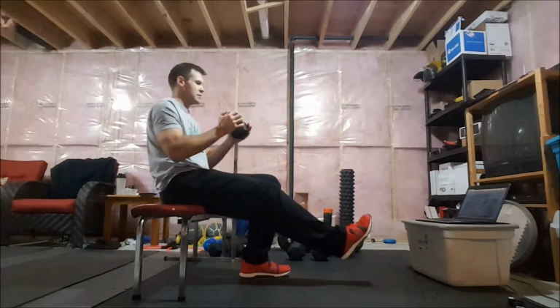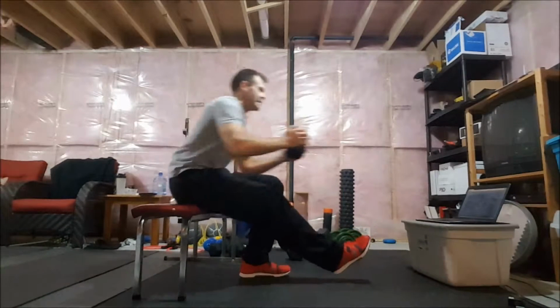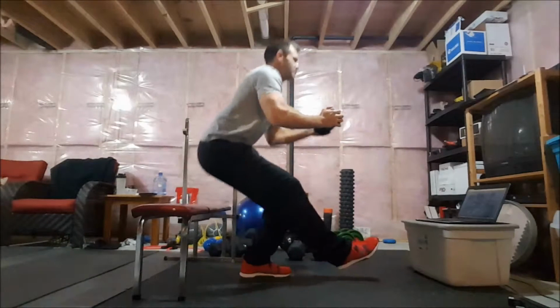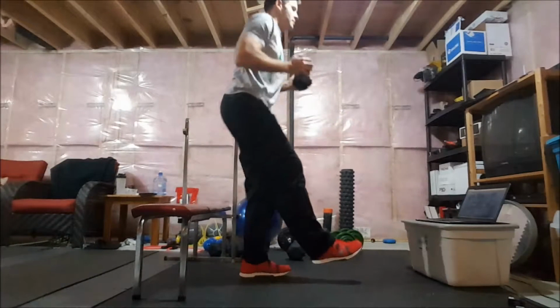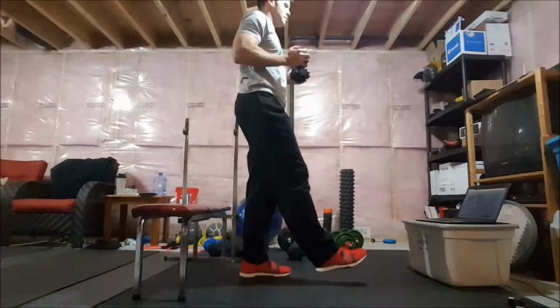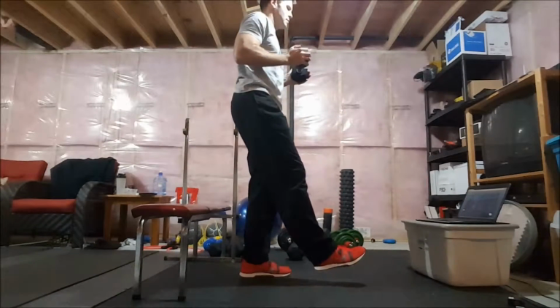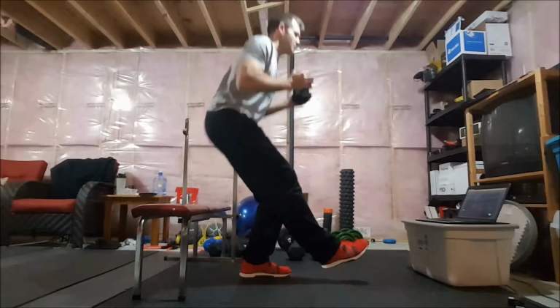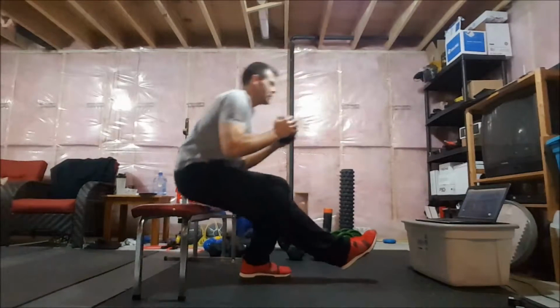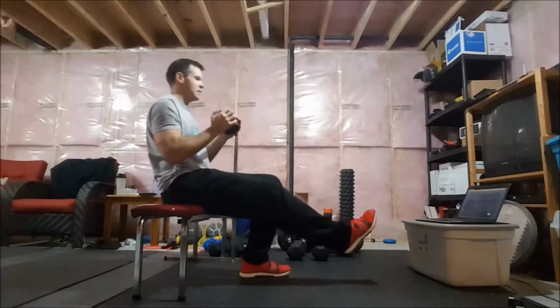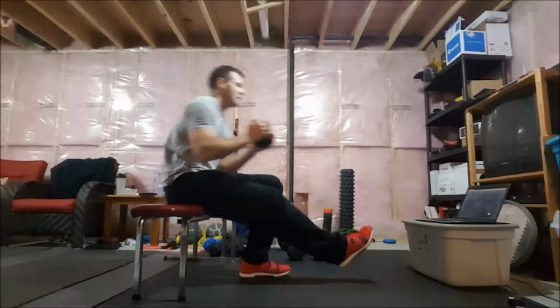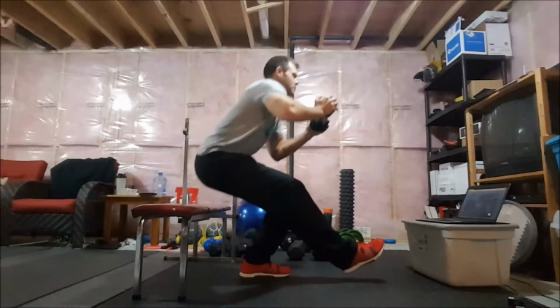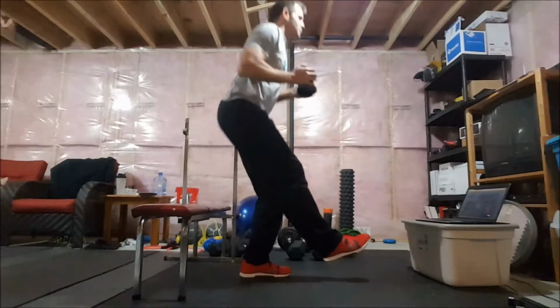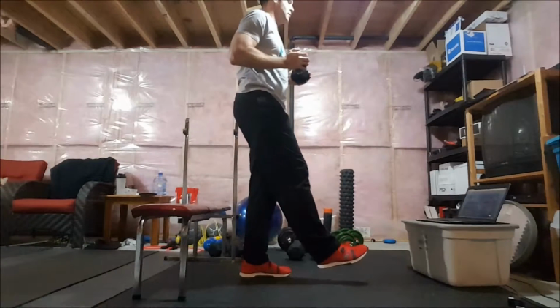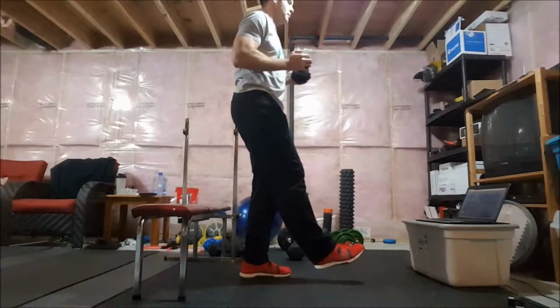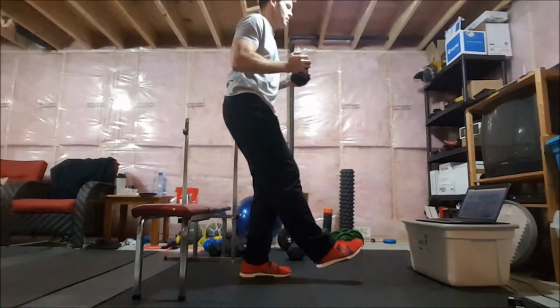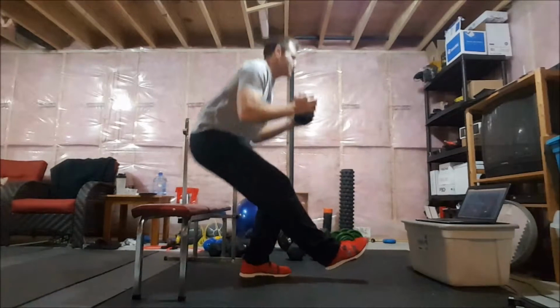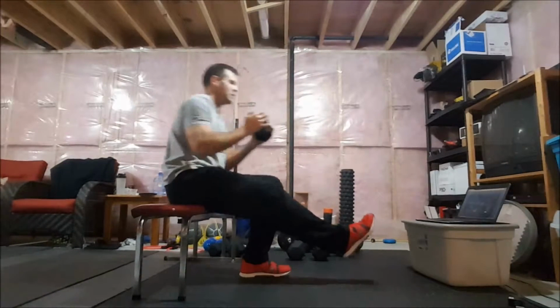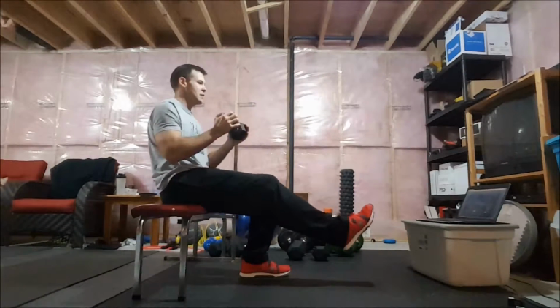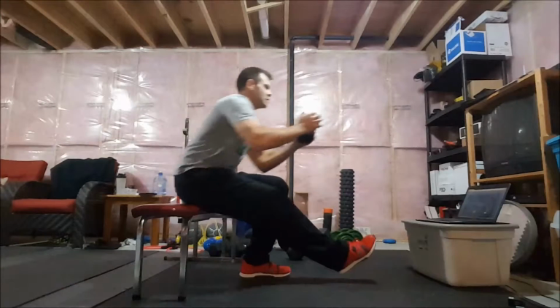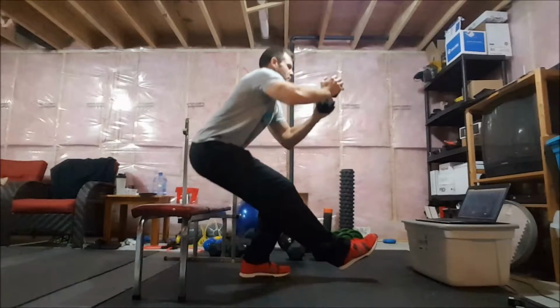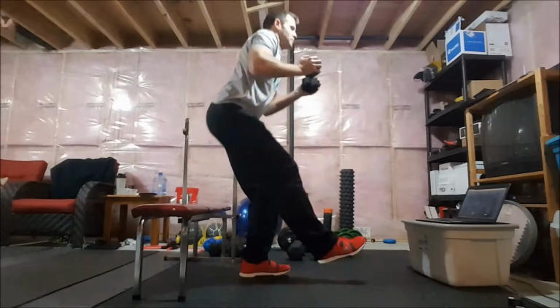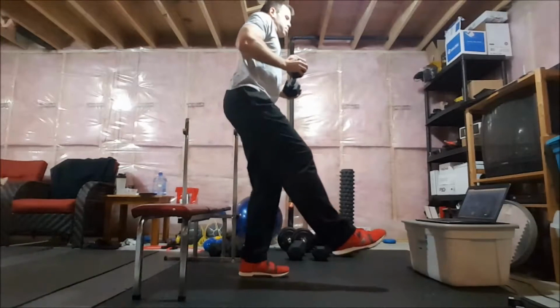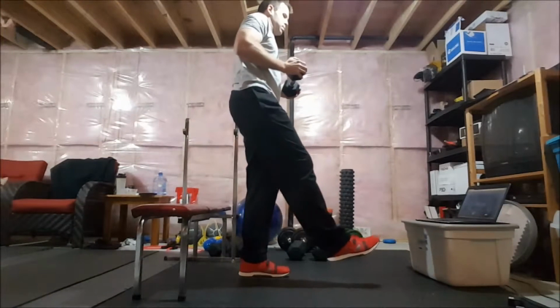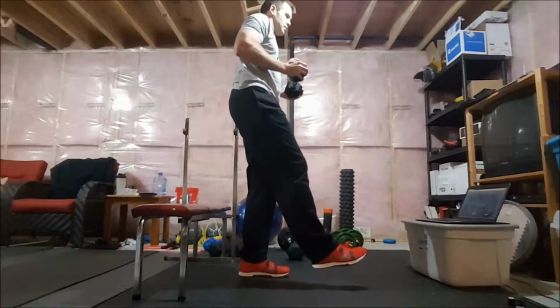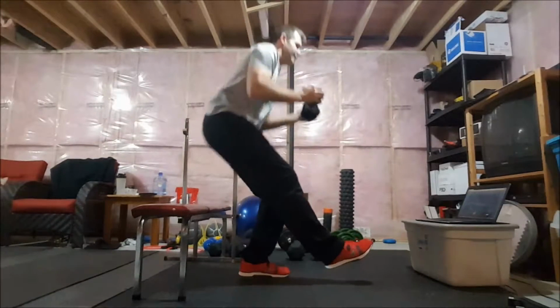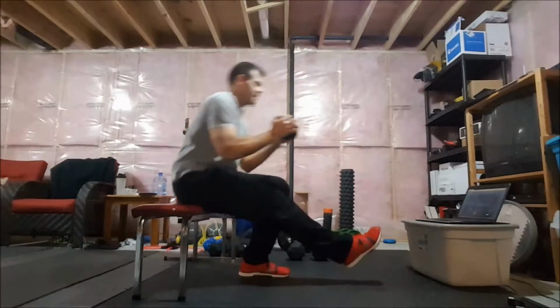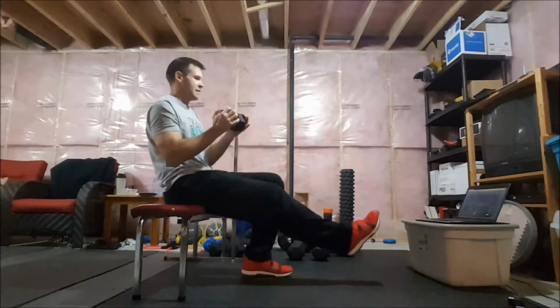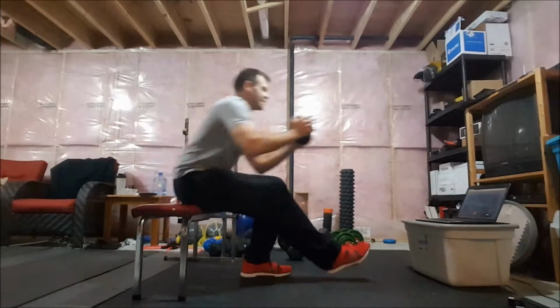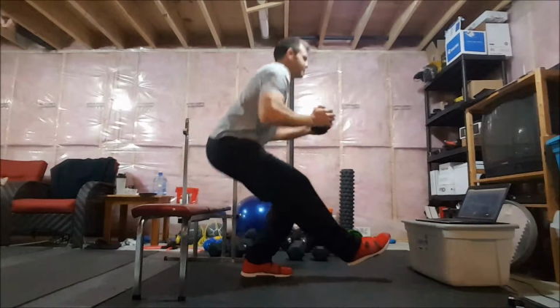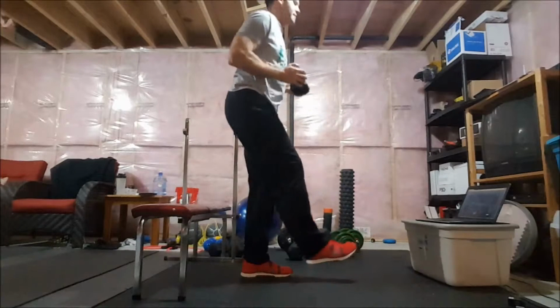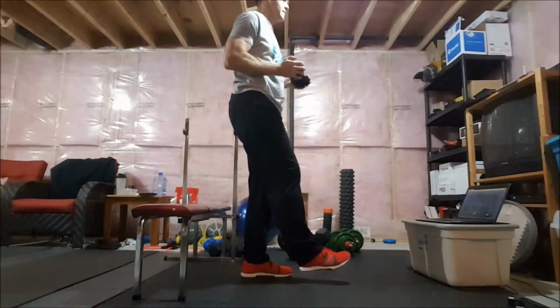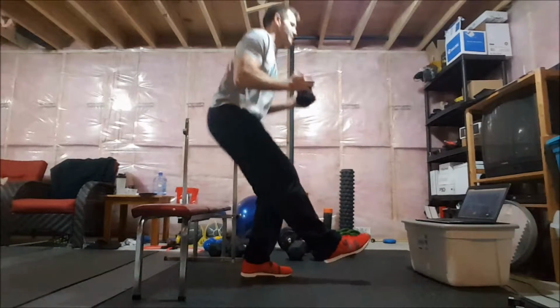If you don't have a bench, you can do a single-leg squat without one. You have two more reps. Shake that out — rest. Now do the other leg.